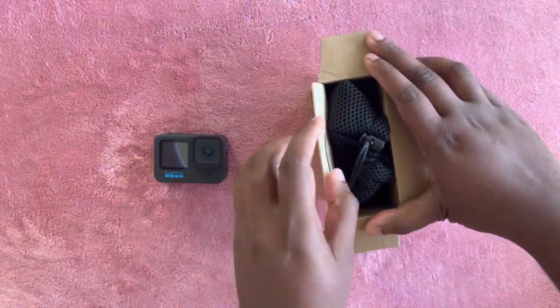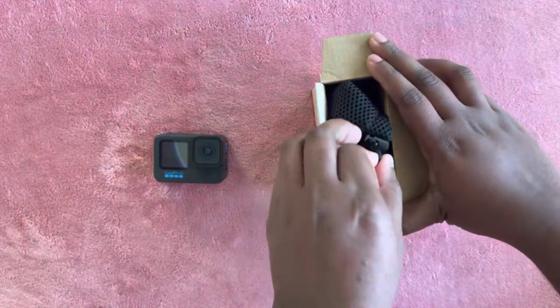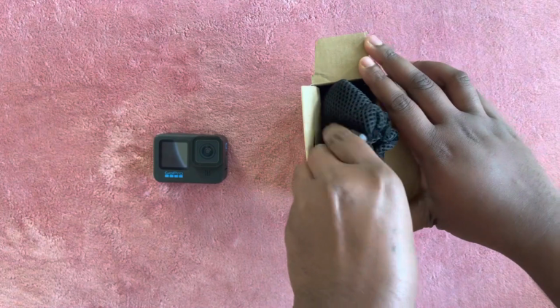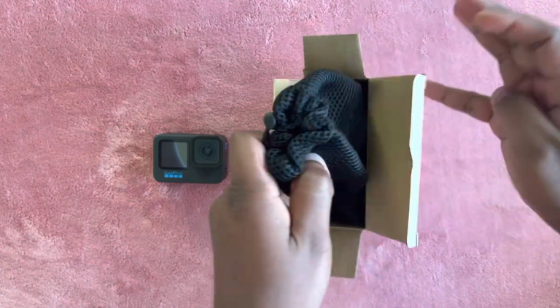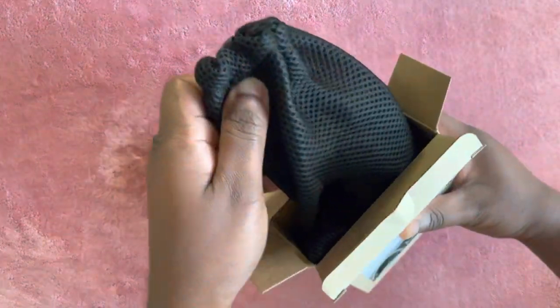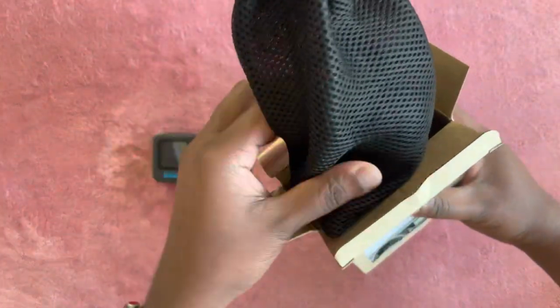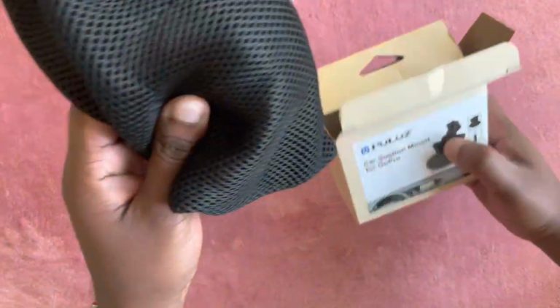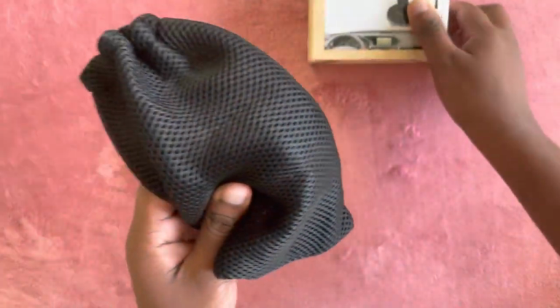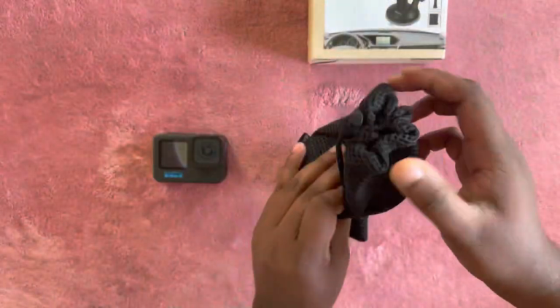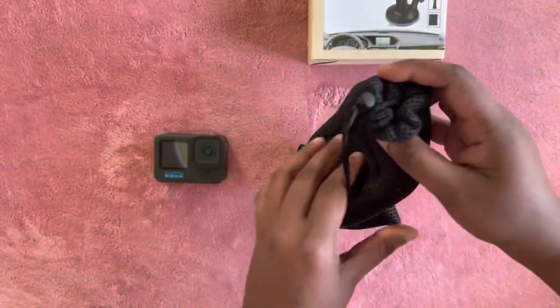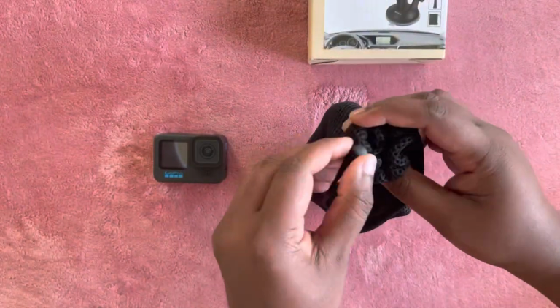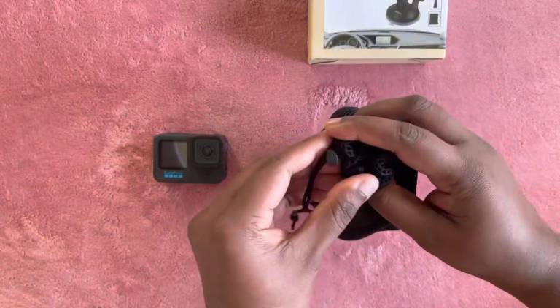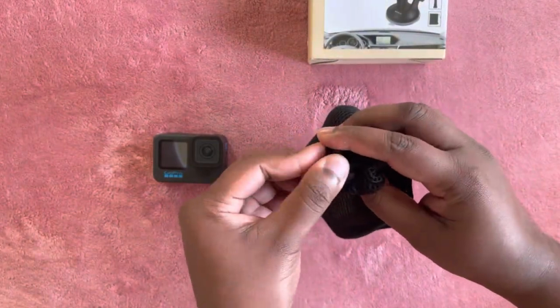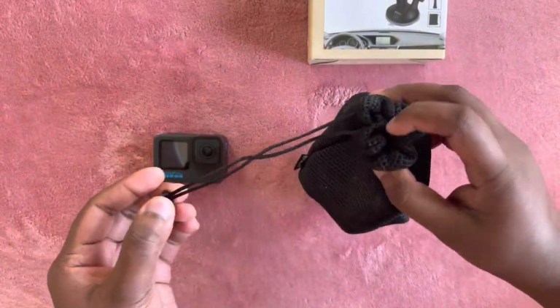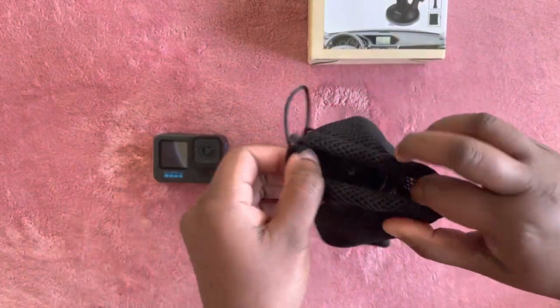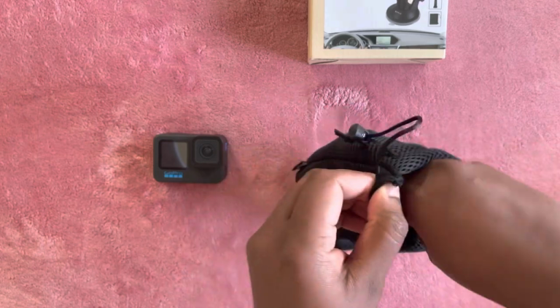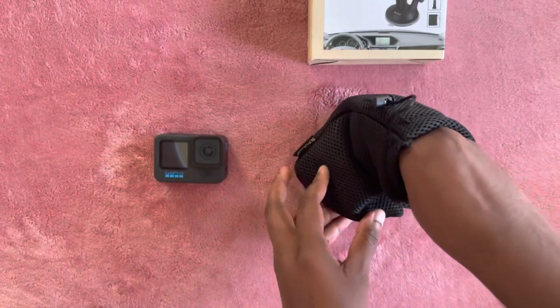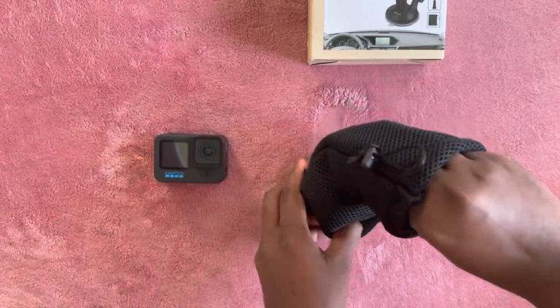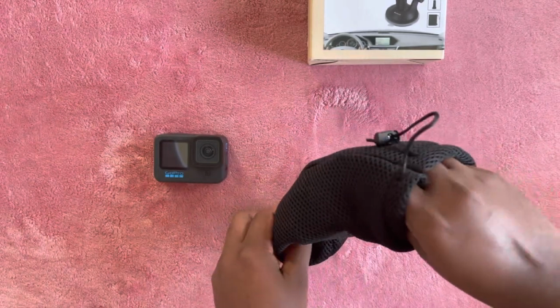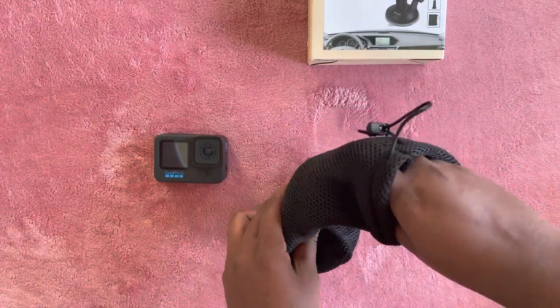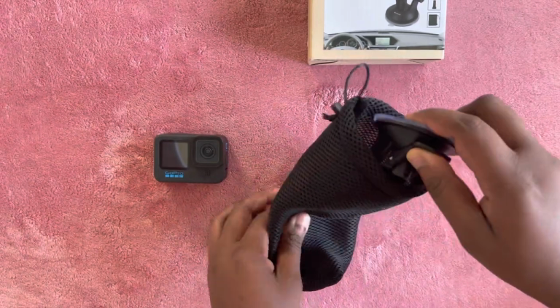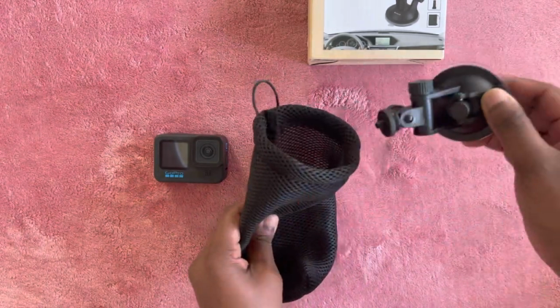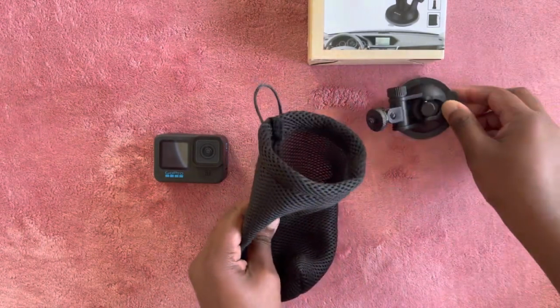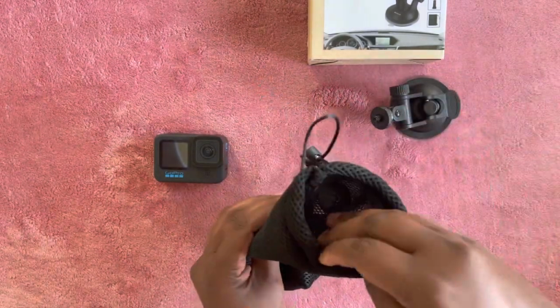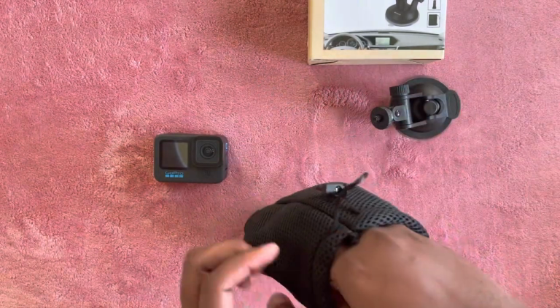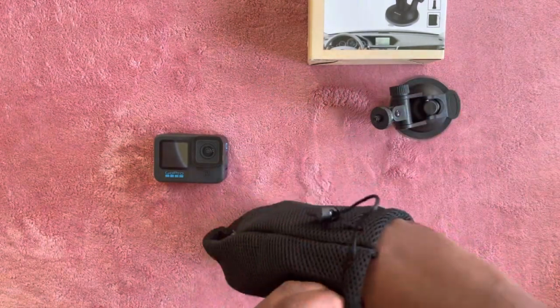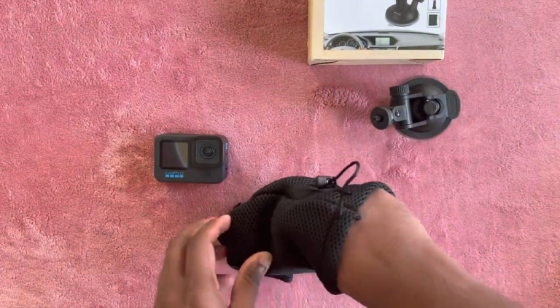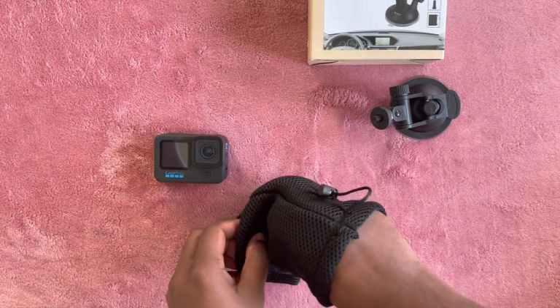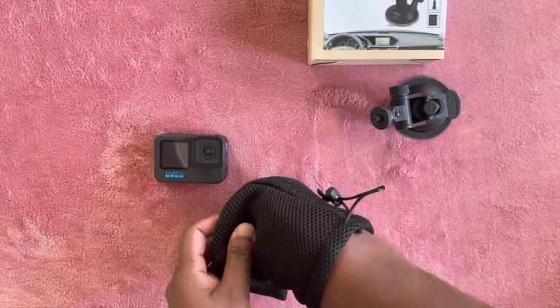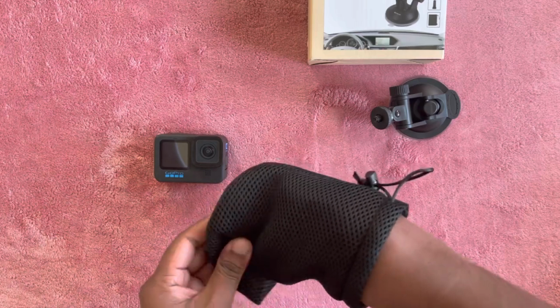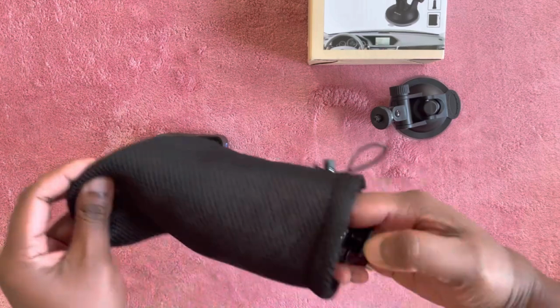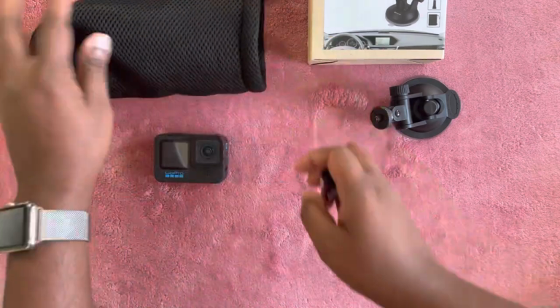Cool, we got a nice pouch to hold all the parts. Let's take out everything. We got a nice suction cup to lock the pressure, and an adapter and screw to fix the GoPro.